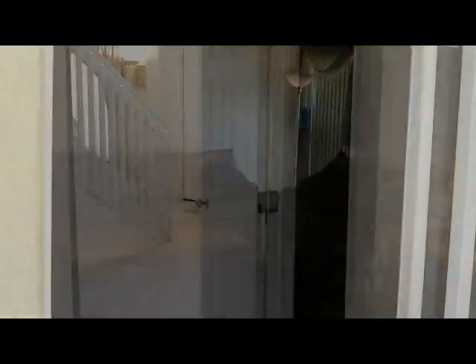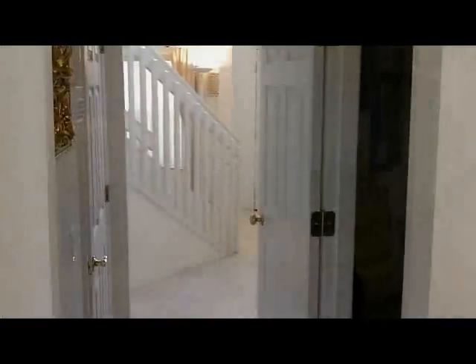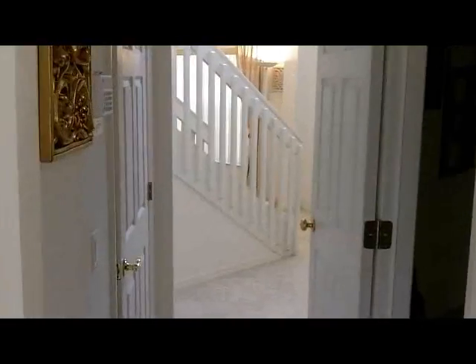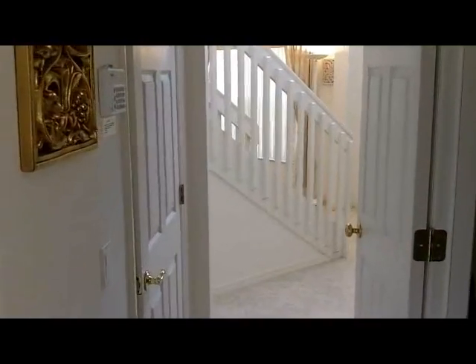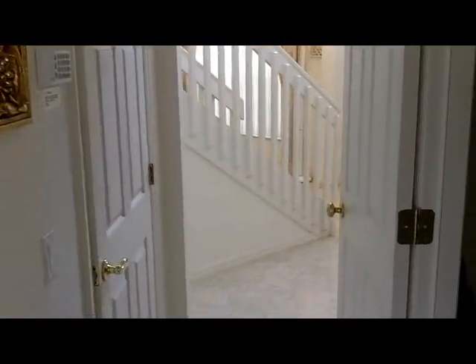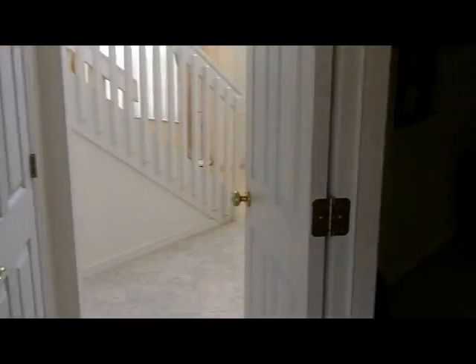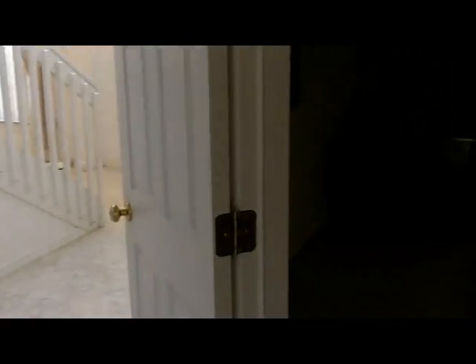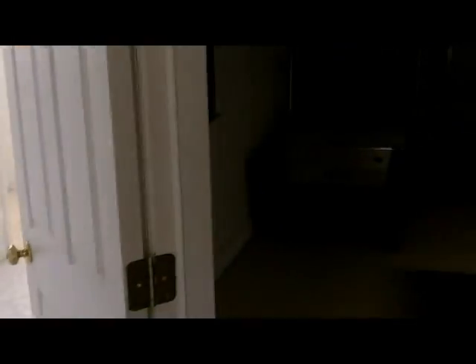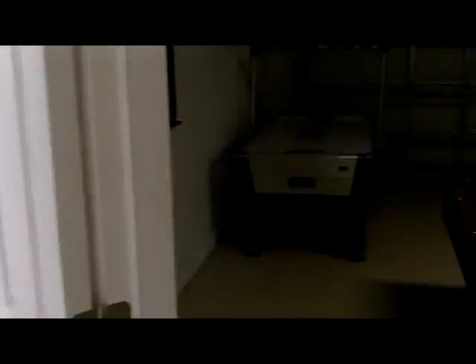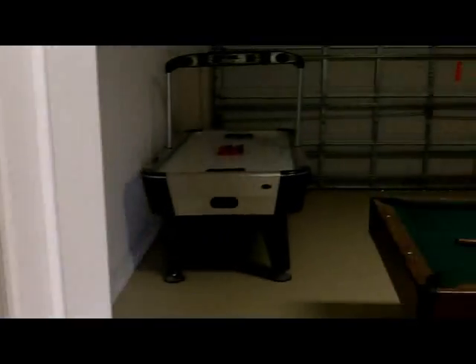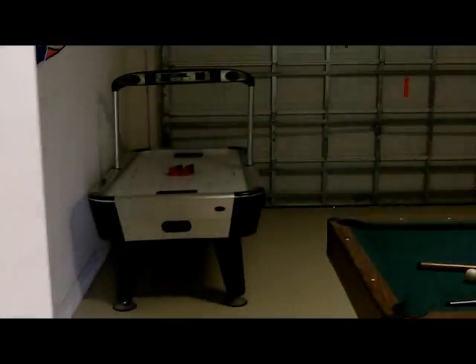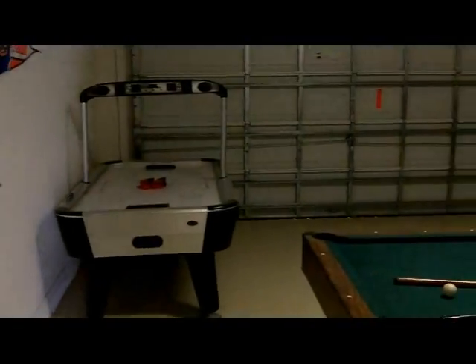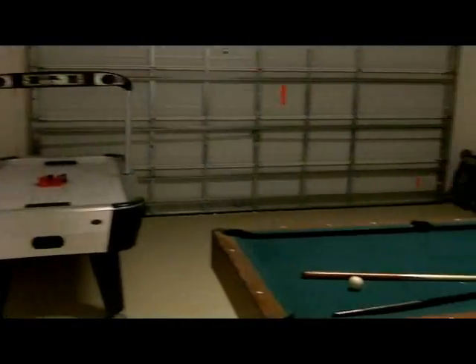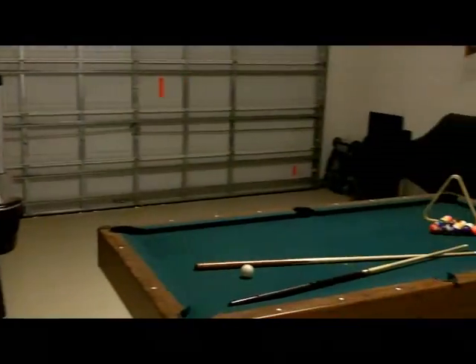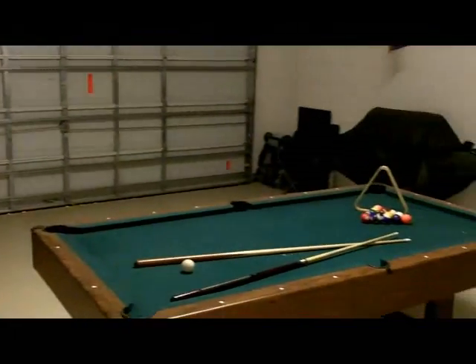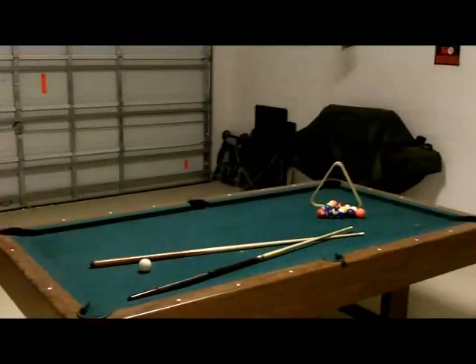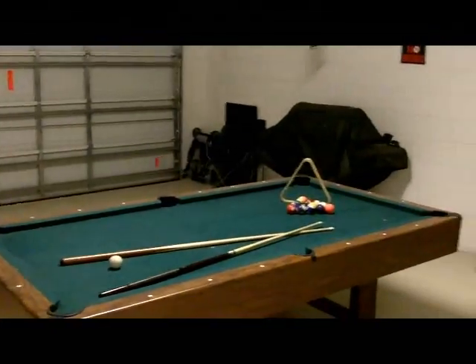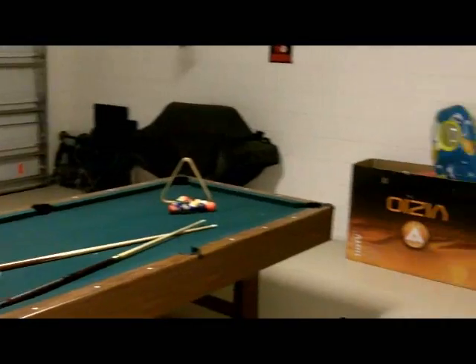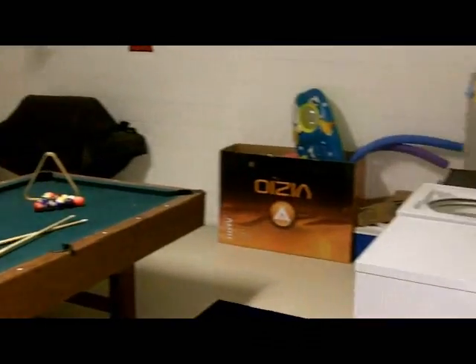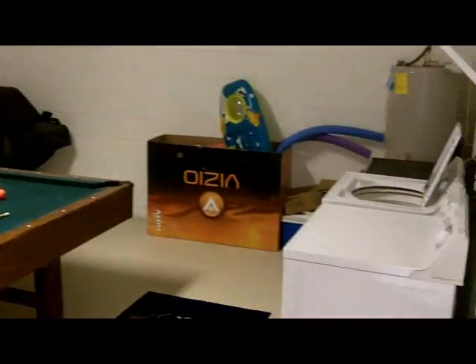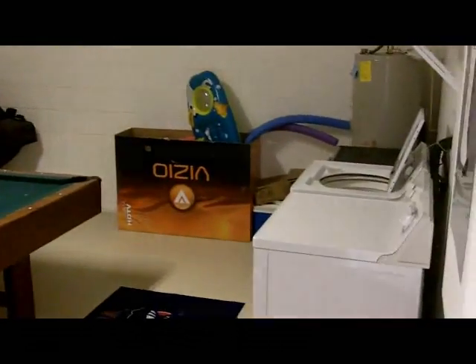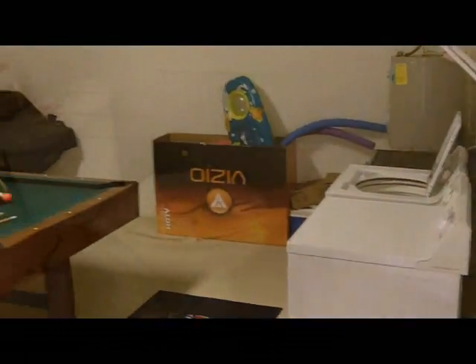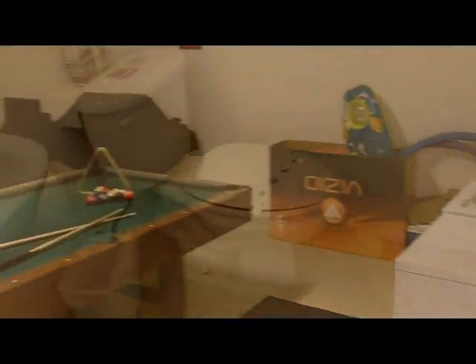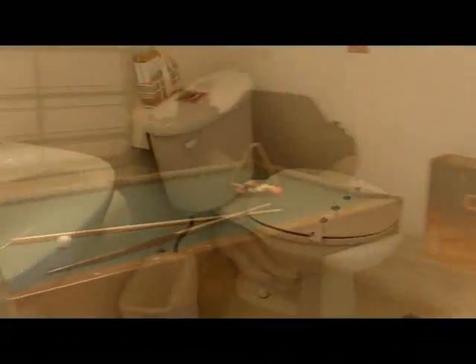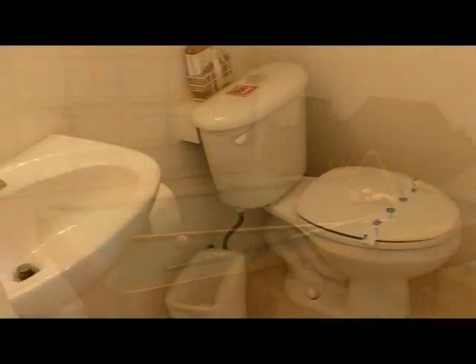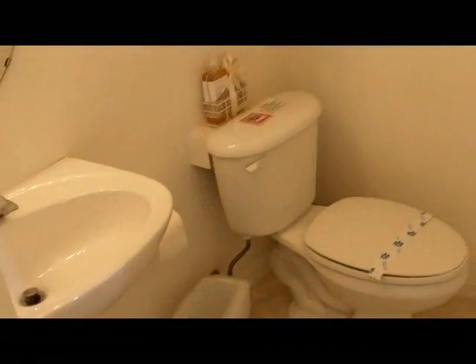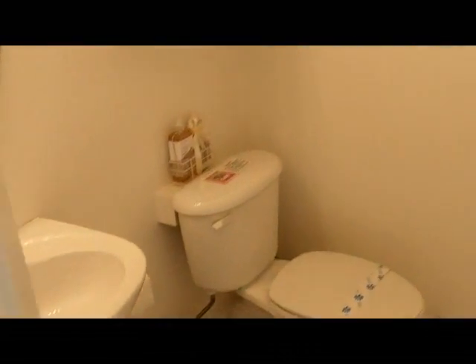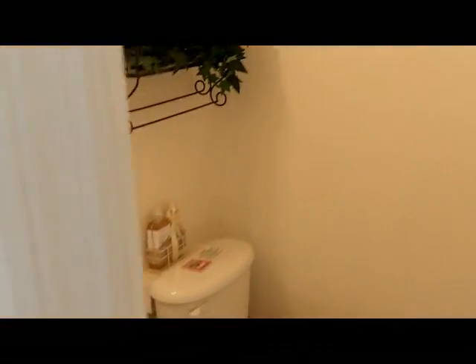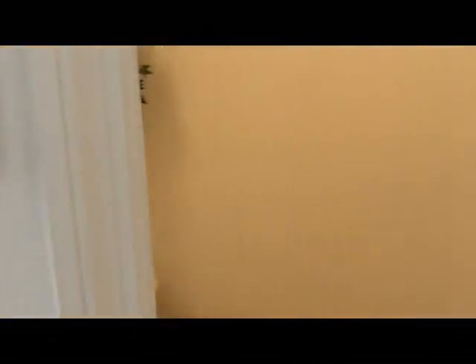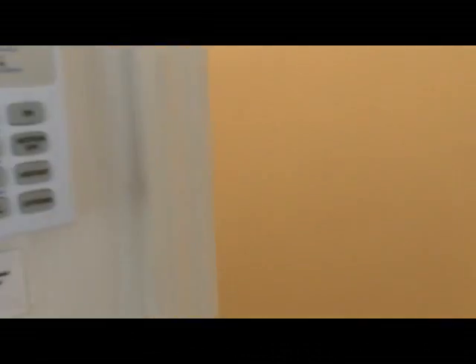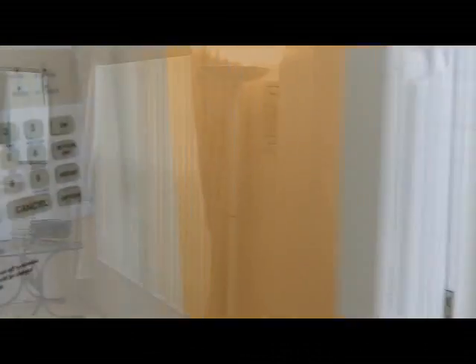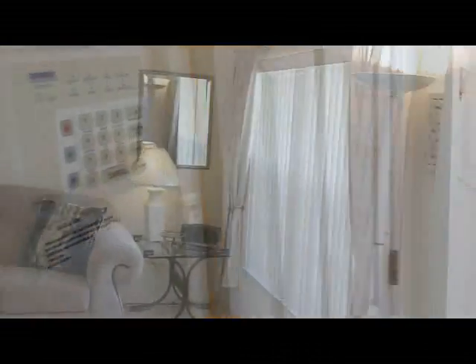As we move back into the house and back to the hallway, you will see two doors. One leads to the games room with a nice hockey table and a pool table, and you'll also note the laundry area is located here.